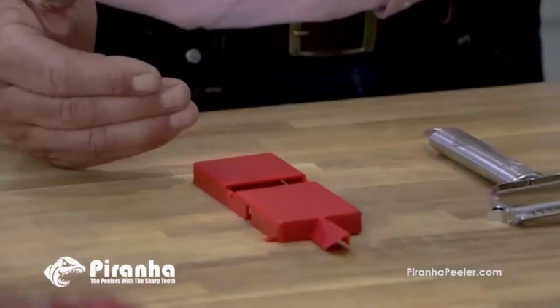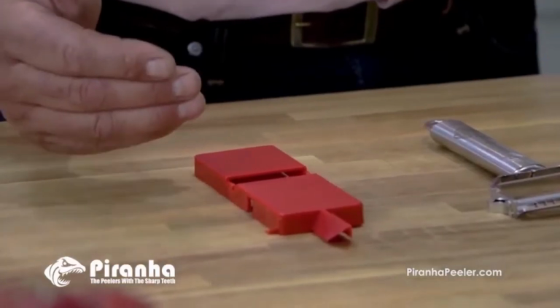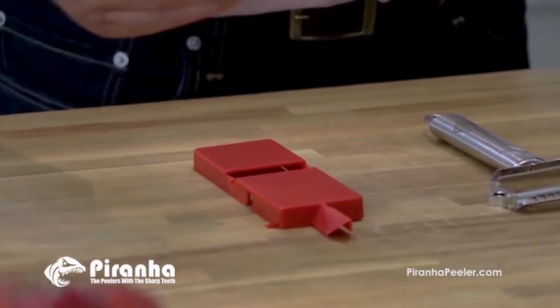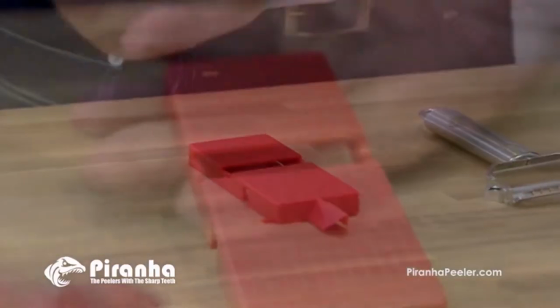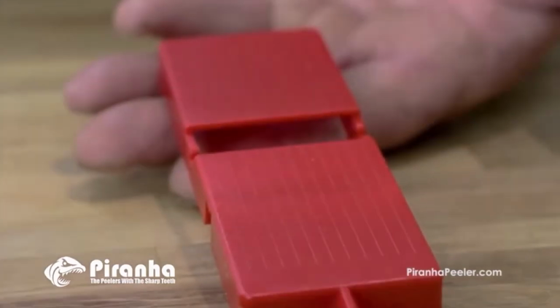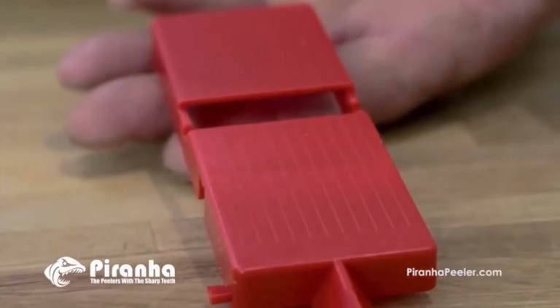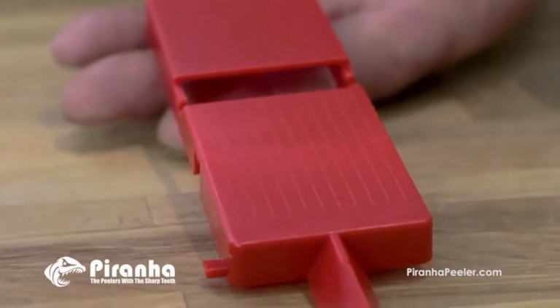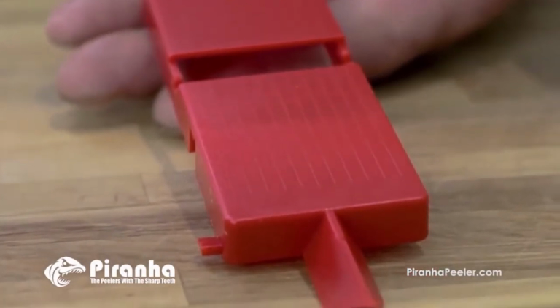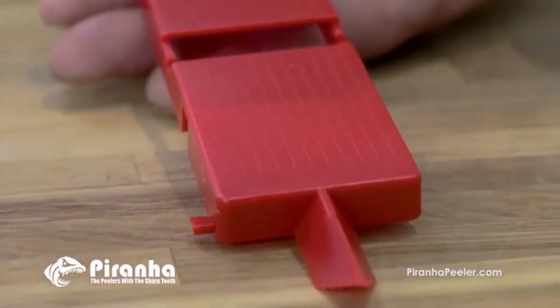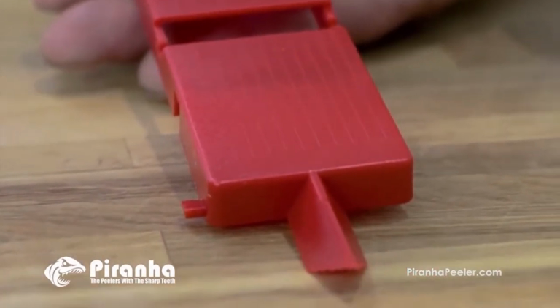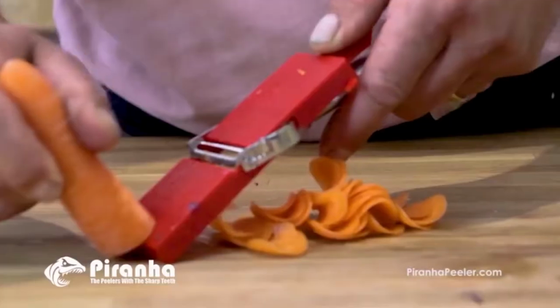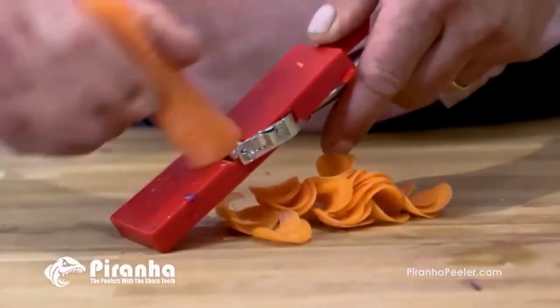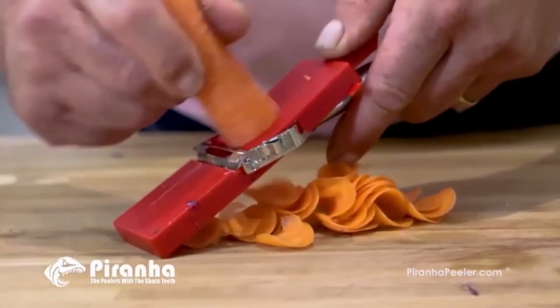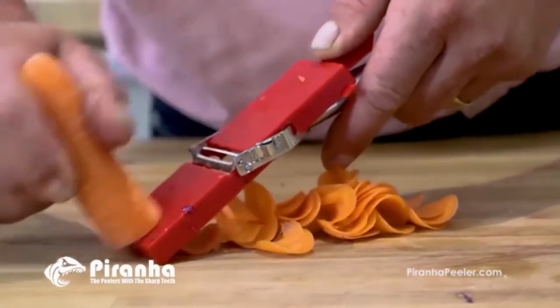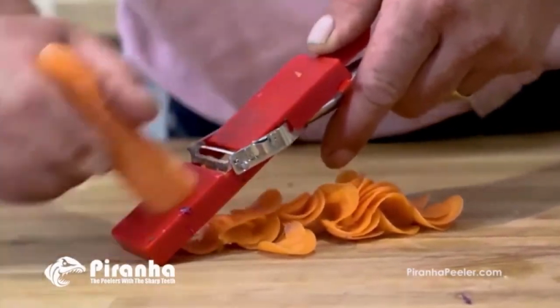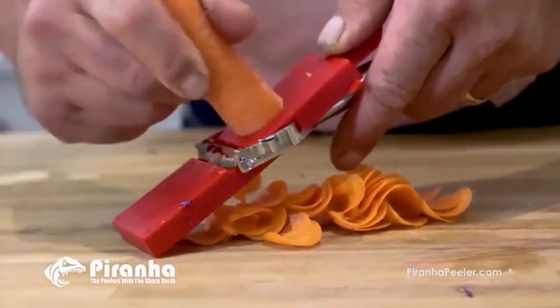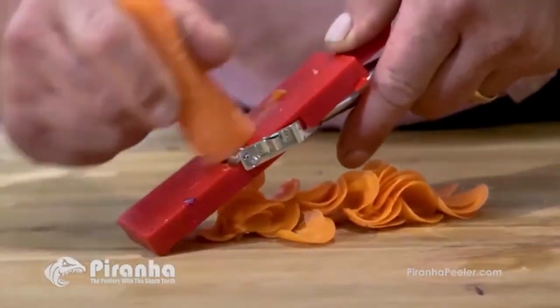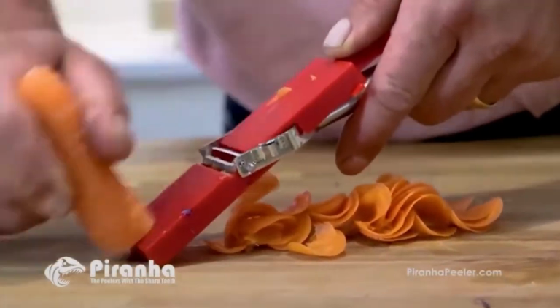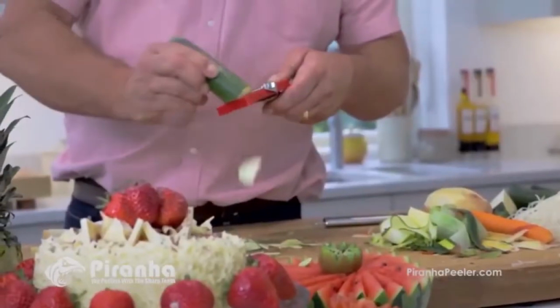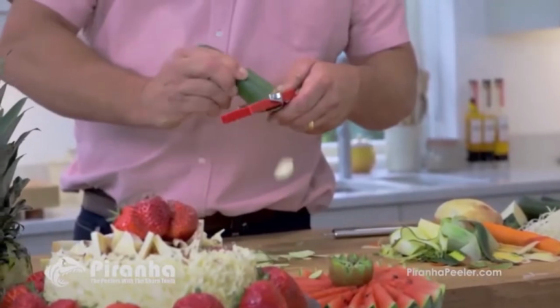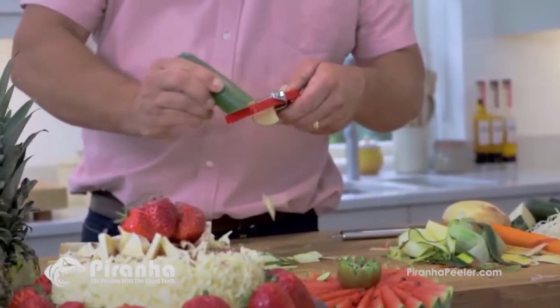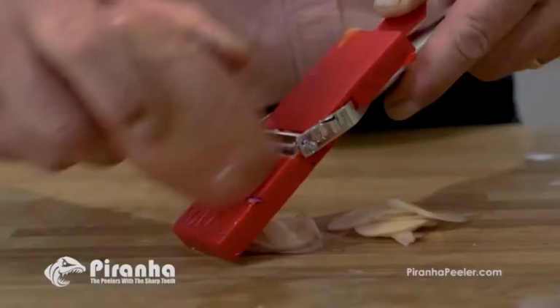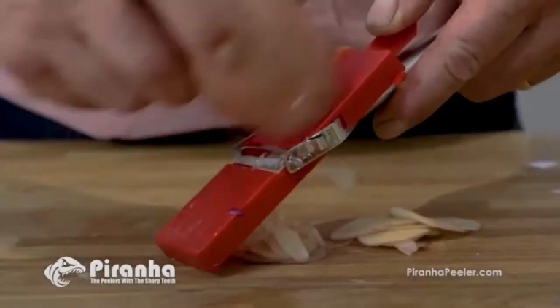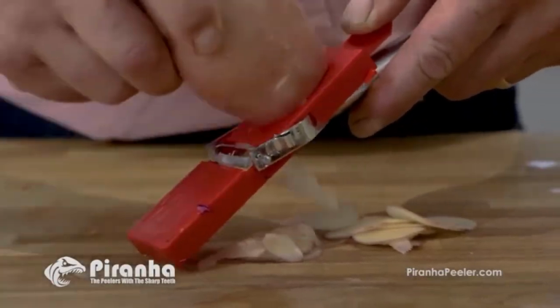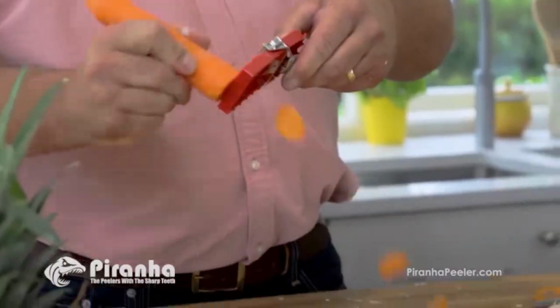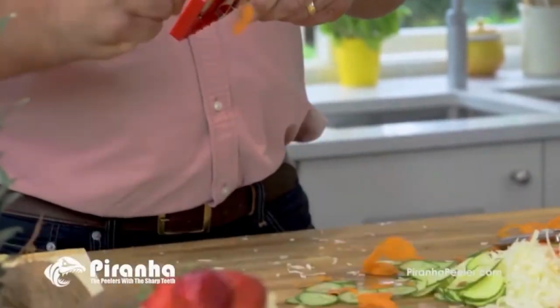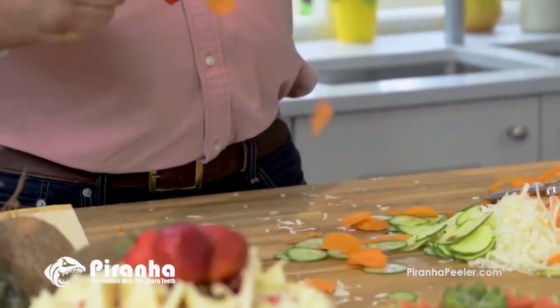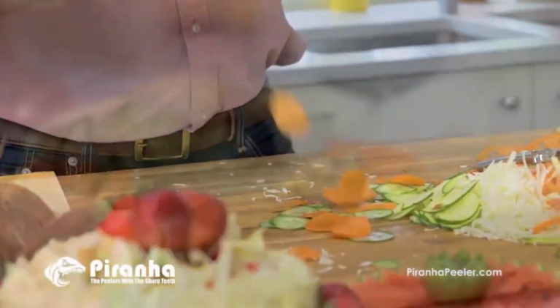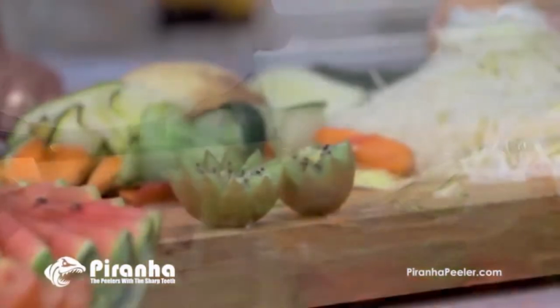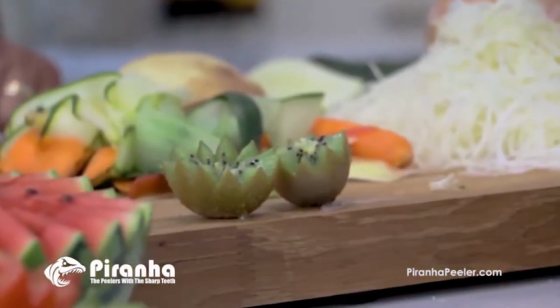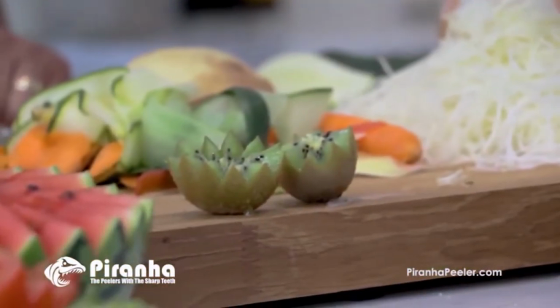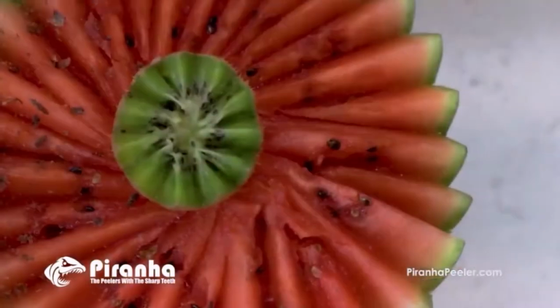We'll also include the Piranha Slicing Board, which turns your peeler into a mini mandolin super slicer. Slice through onions, potatoes, cucumbers, carrots and so much more.